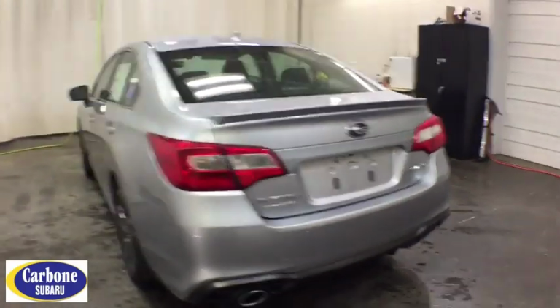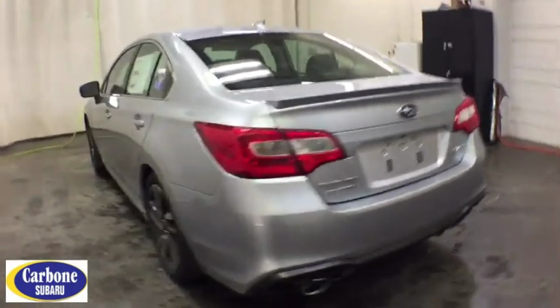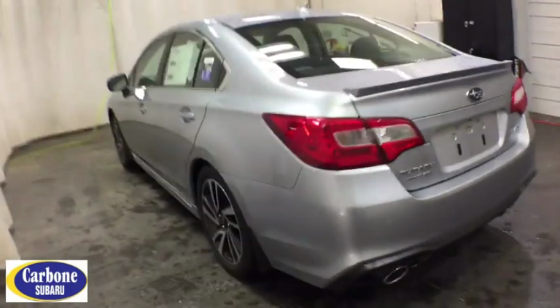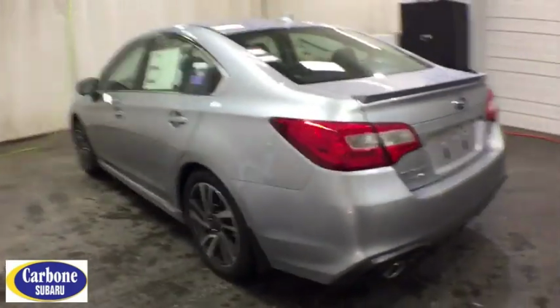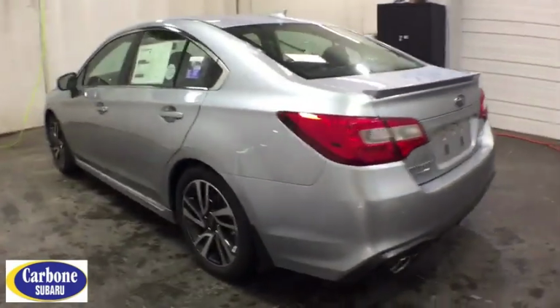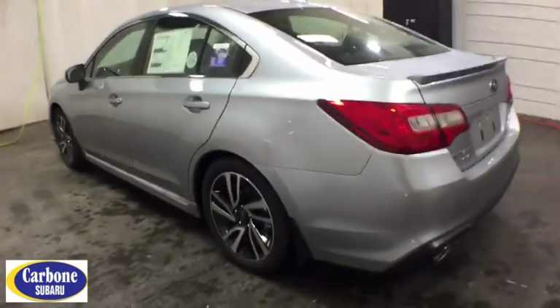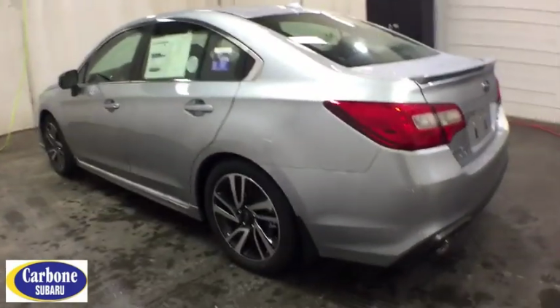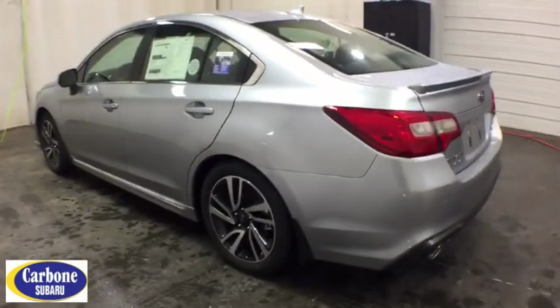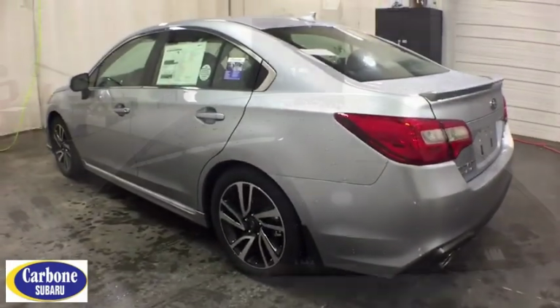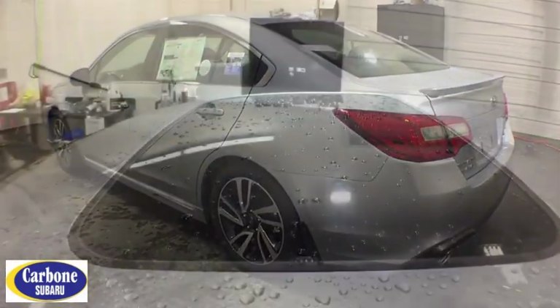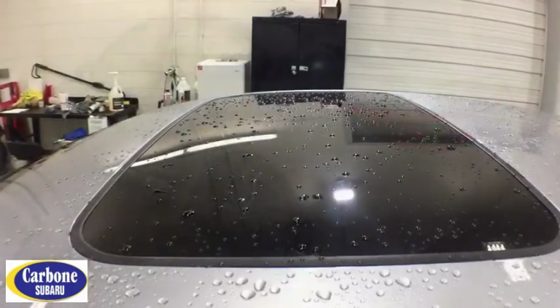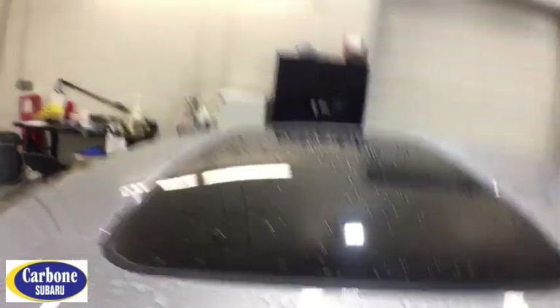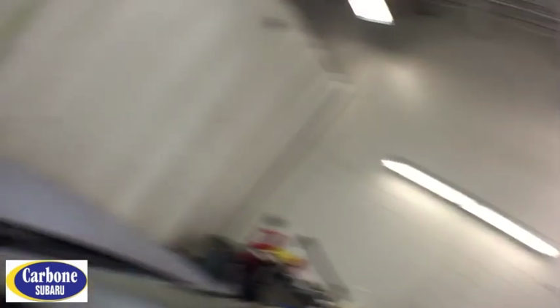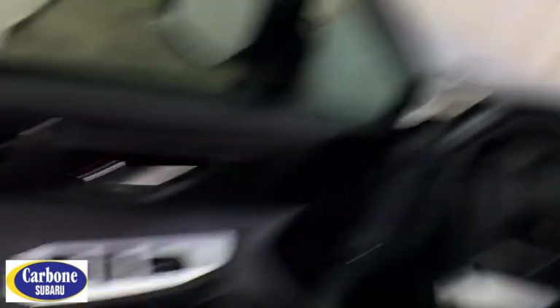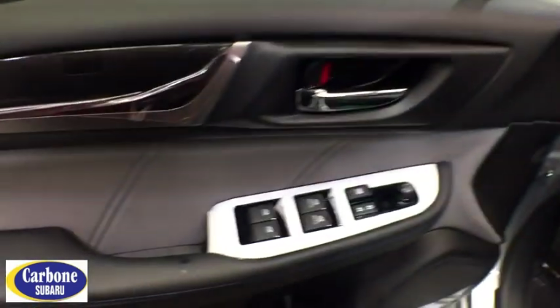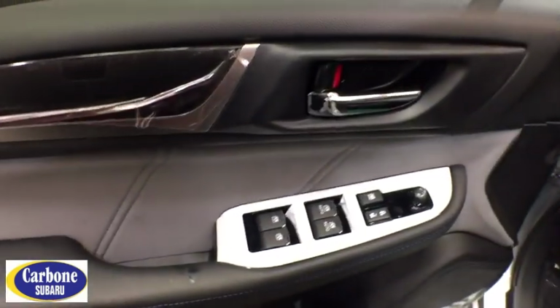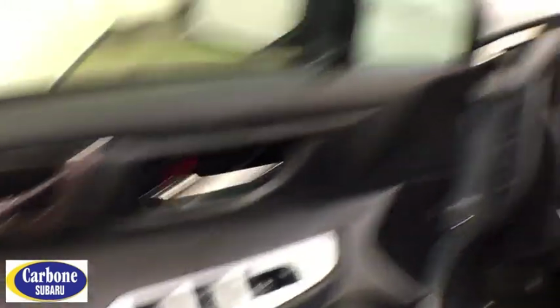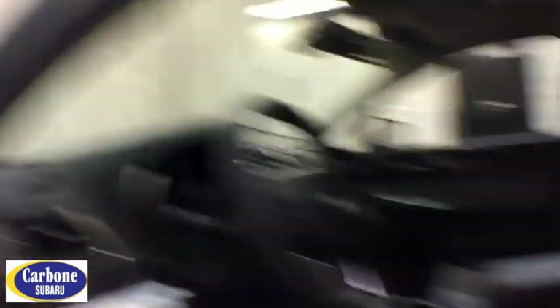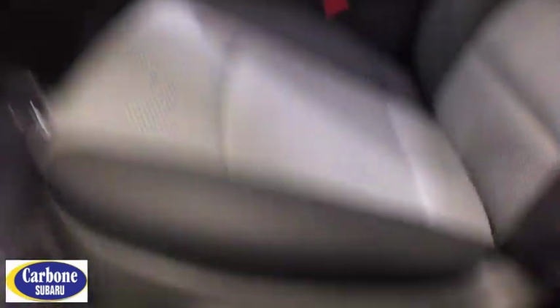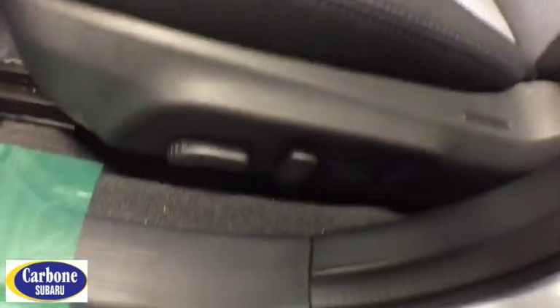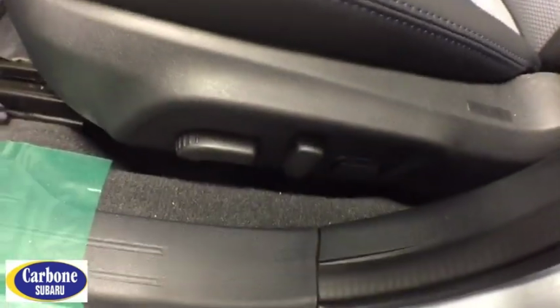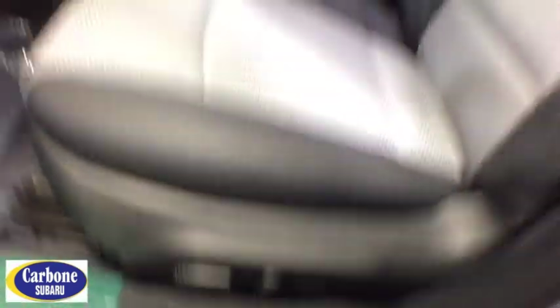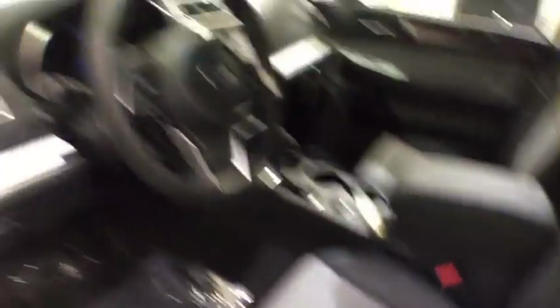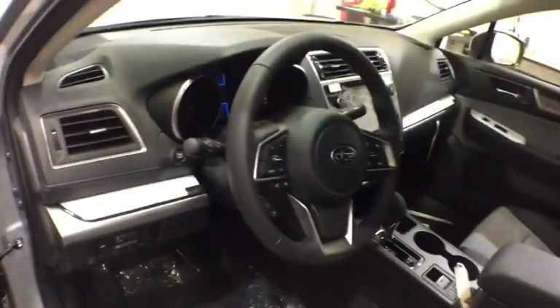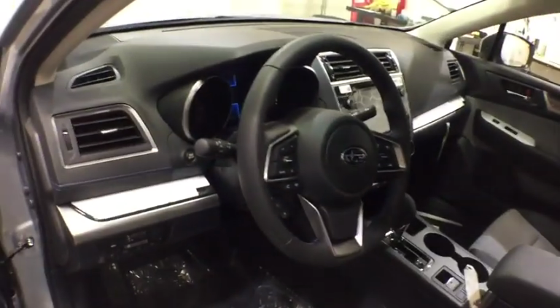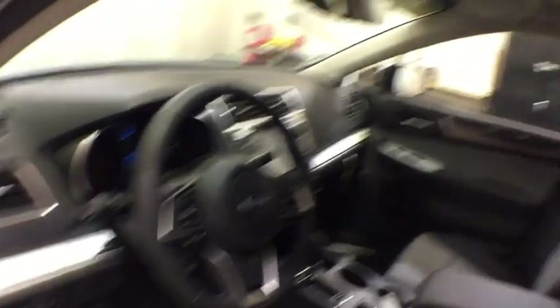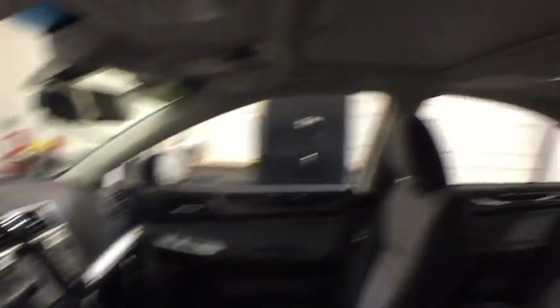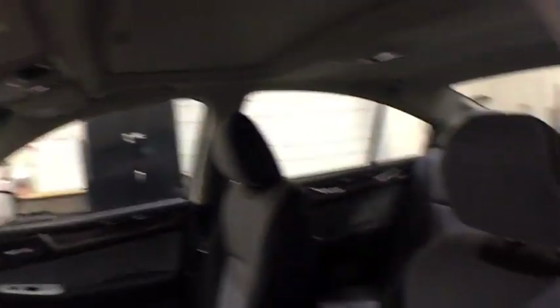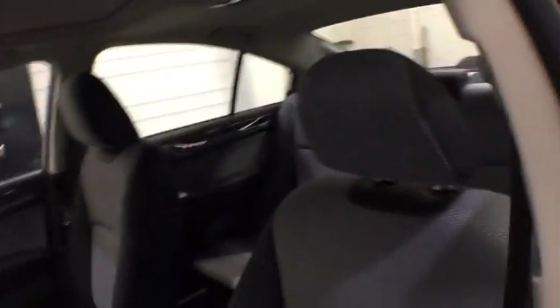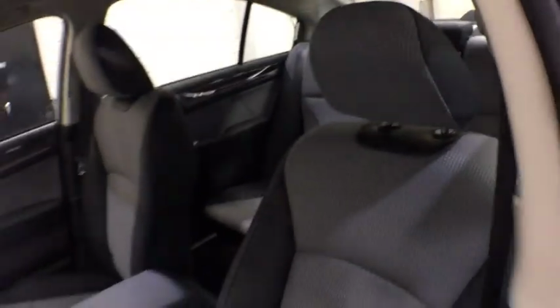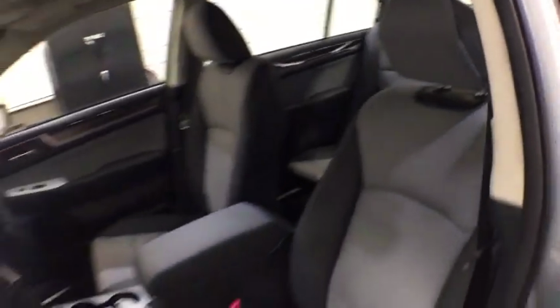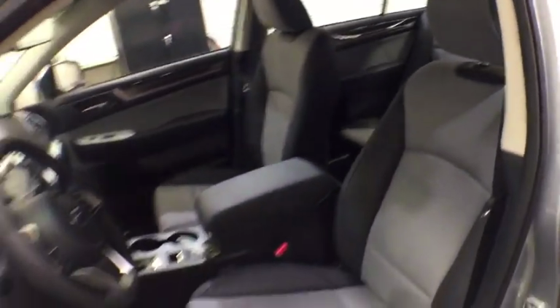Additional features include a leather-wrapped steering wheel, Bluetooth, power steering, adjustable steering wheel, cruise control, four-wheel disc brakes, floor mats, aluminum wheels, auto-dimming rear view mirror, keyless start, and universal garage door opener.